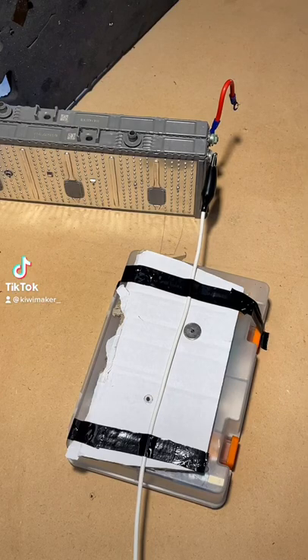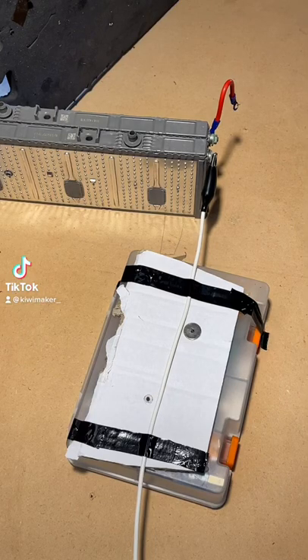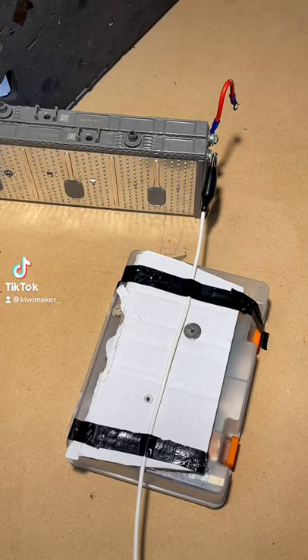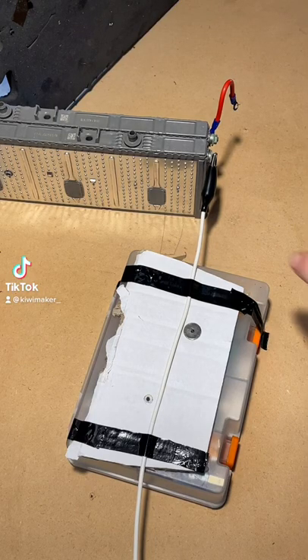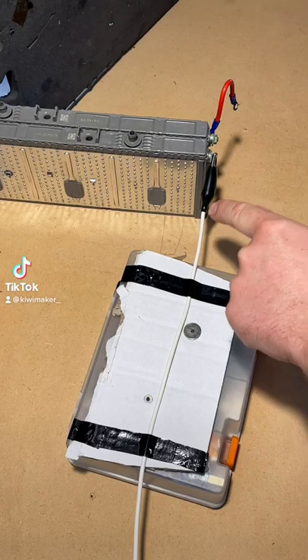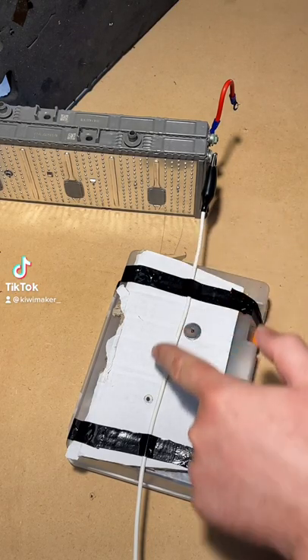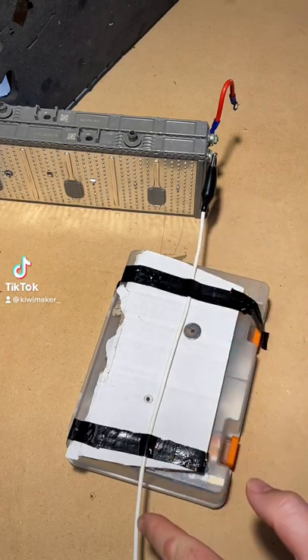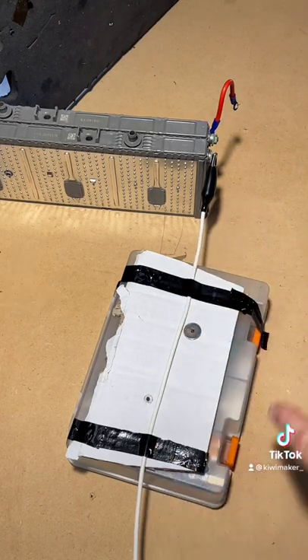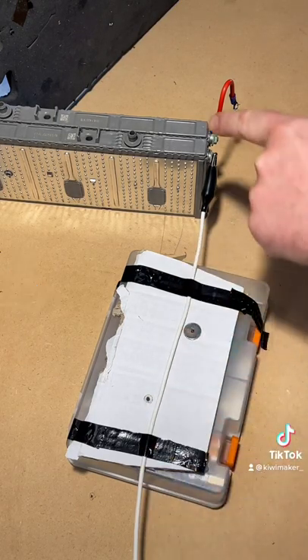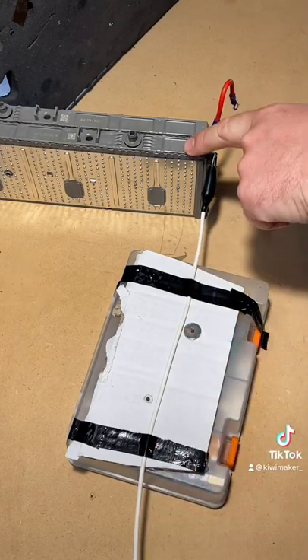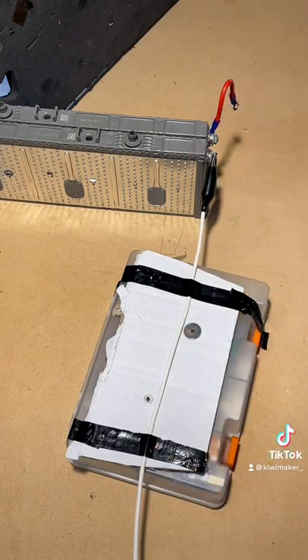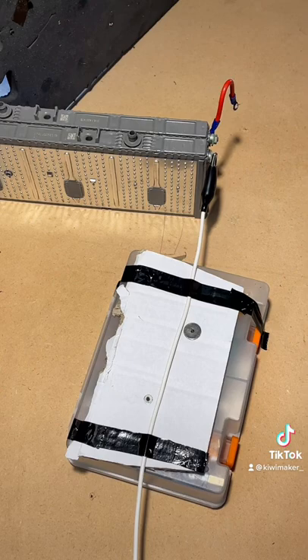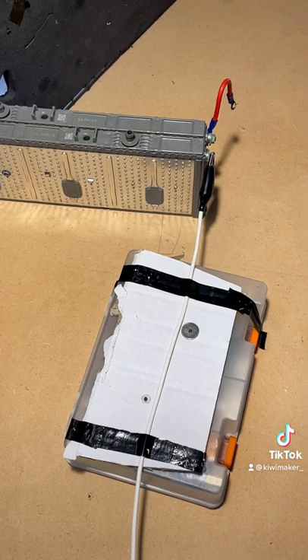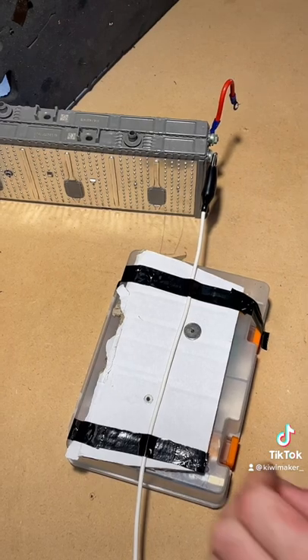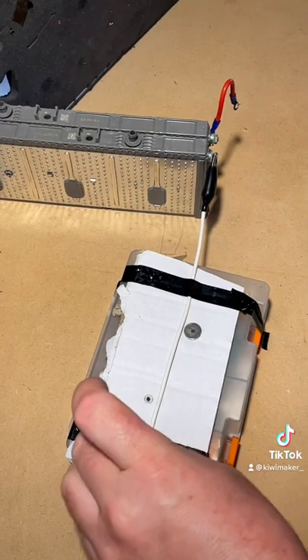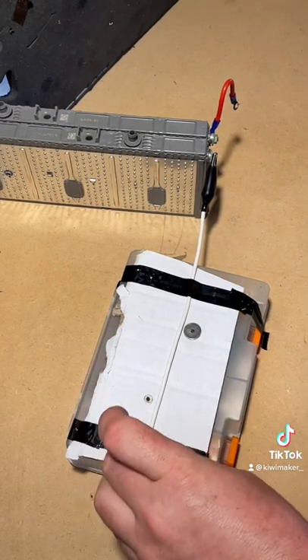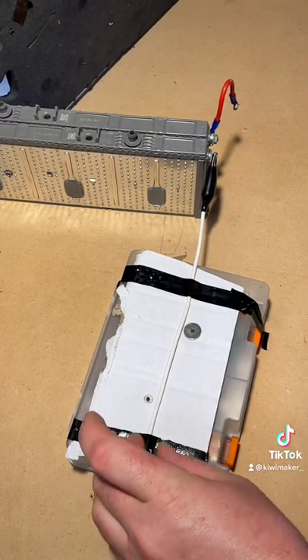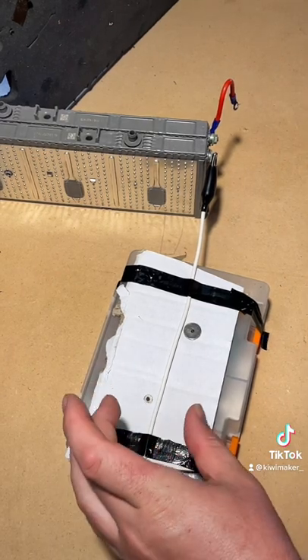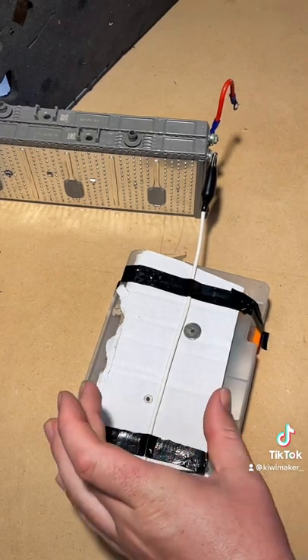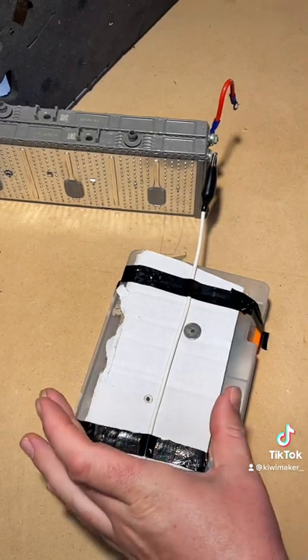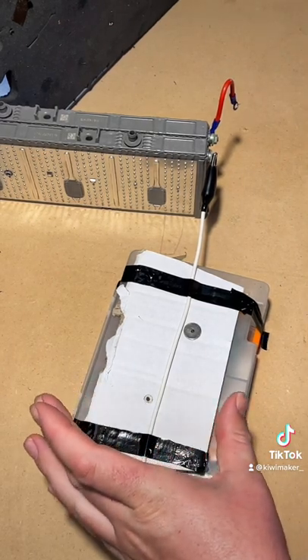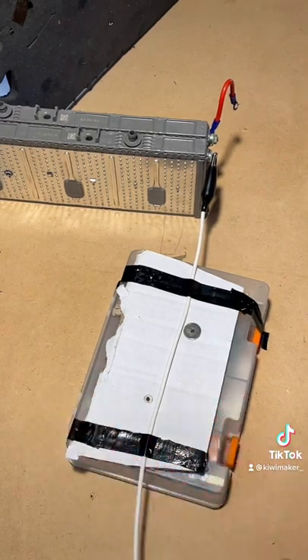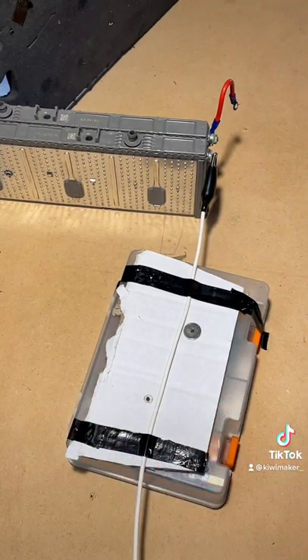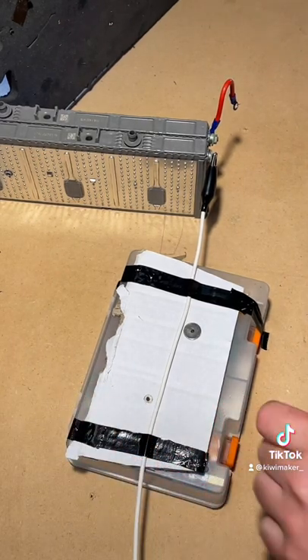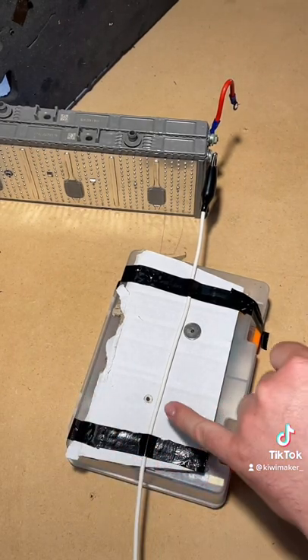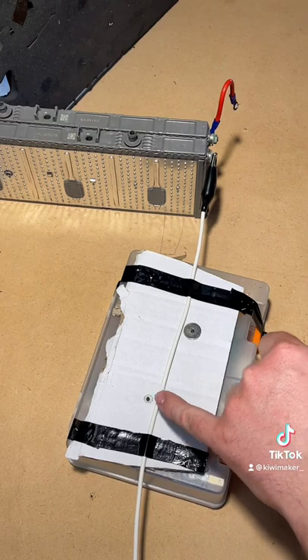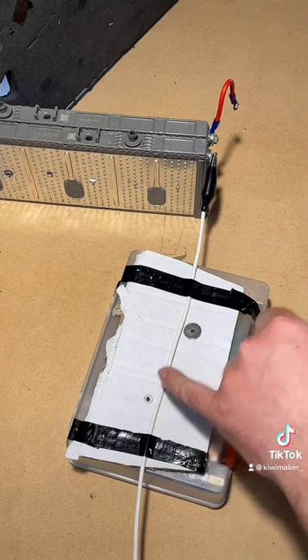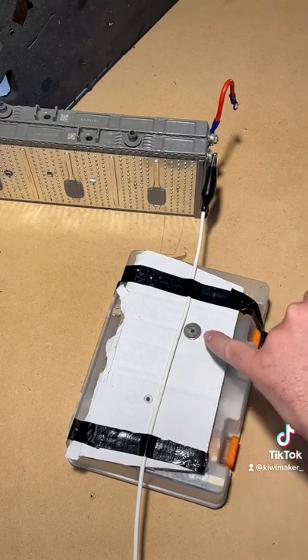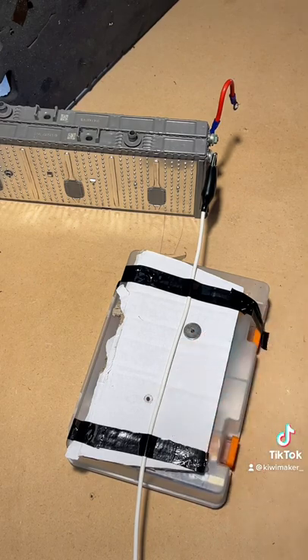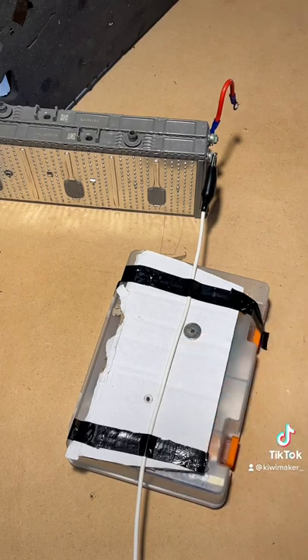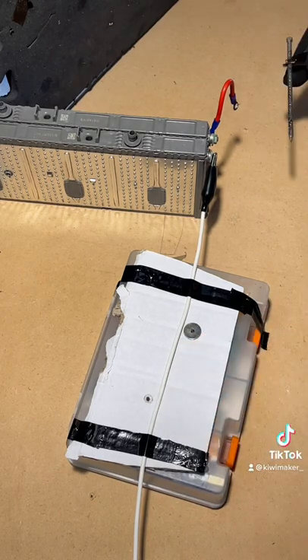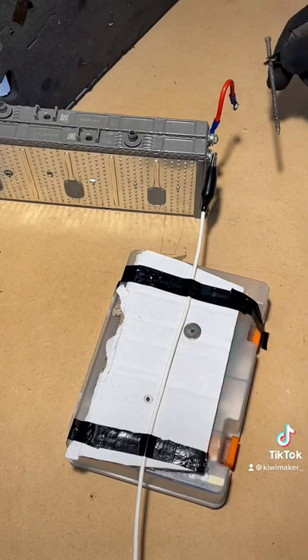I'm going to run a high current through this wire by shorting this 14 volt battery. That'll create a magnetic field that comes out of the wire. I'm going to show this by putting two magnets near it and watch what happens.